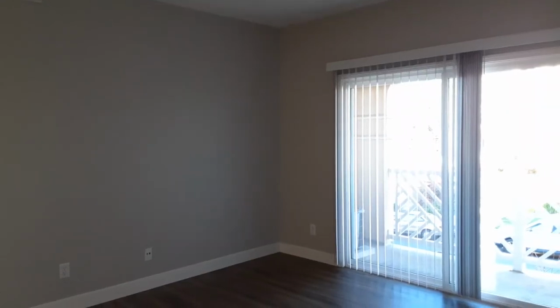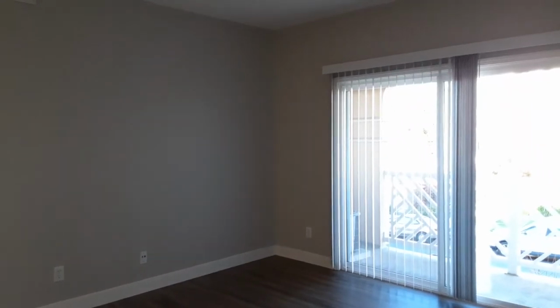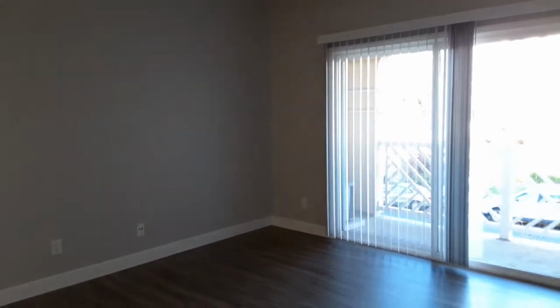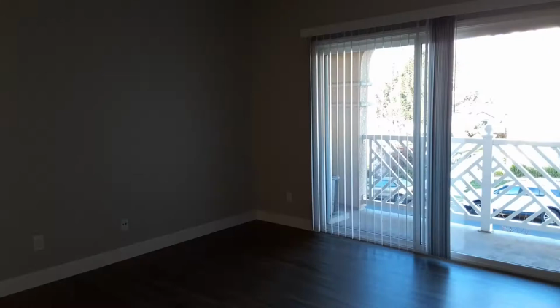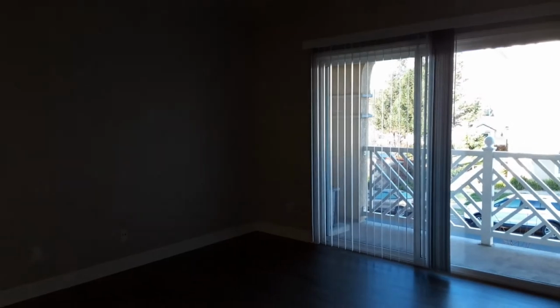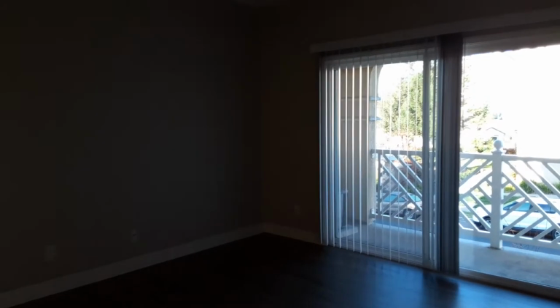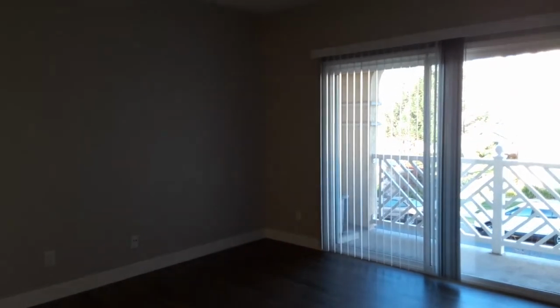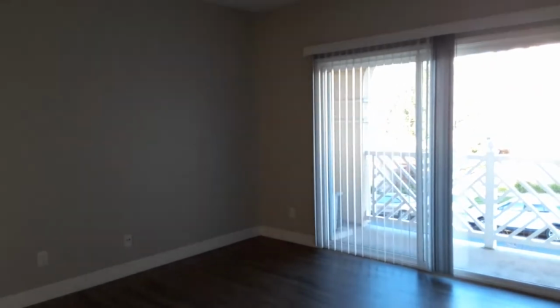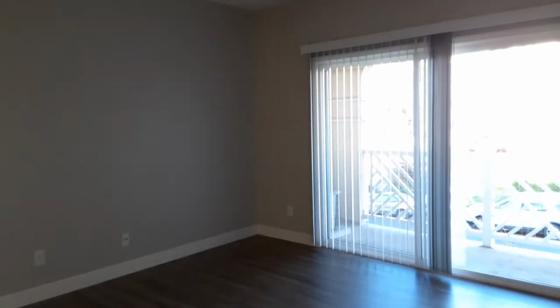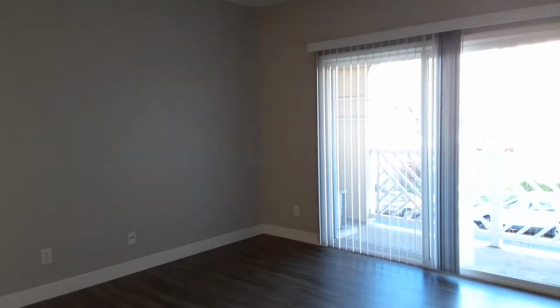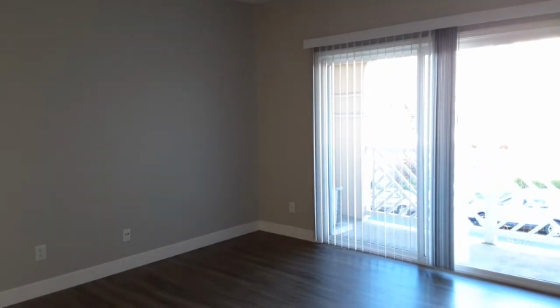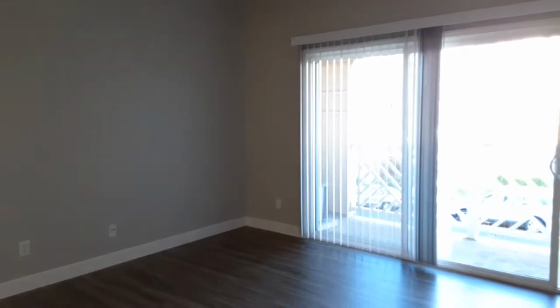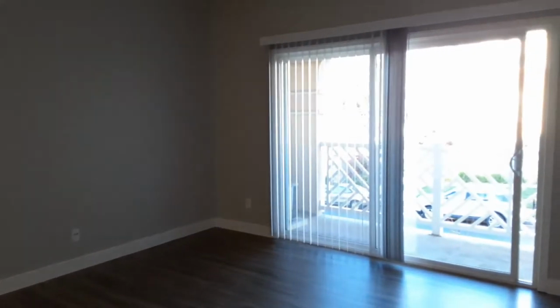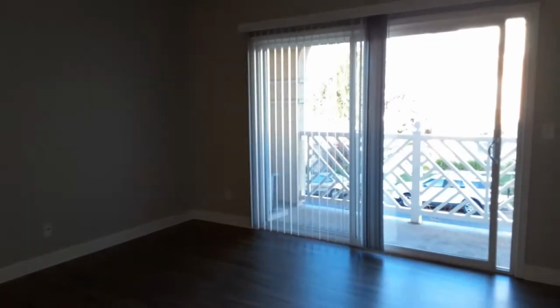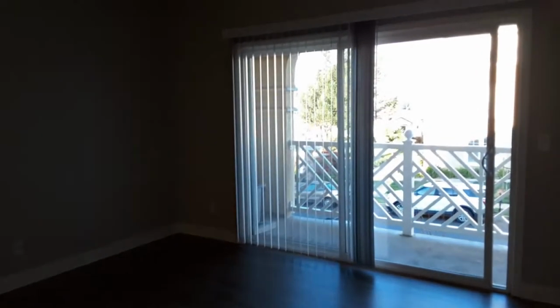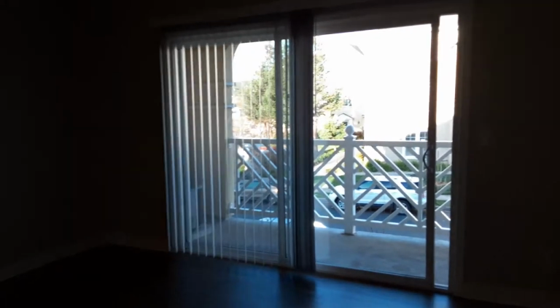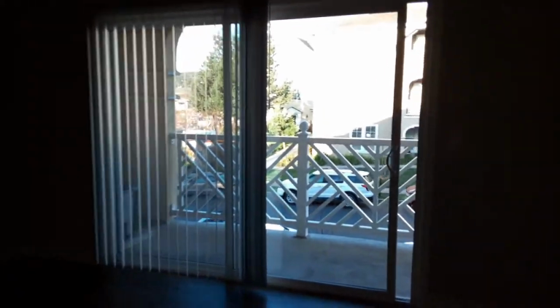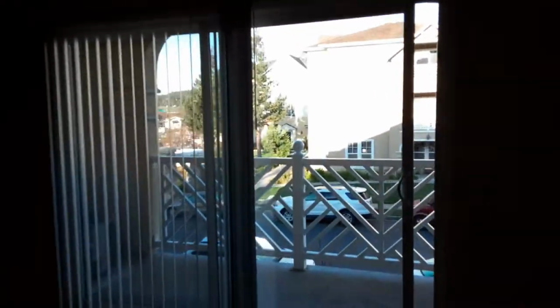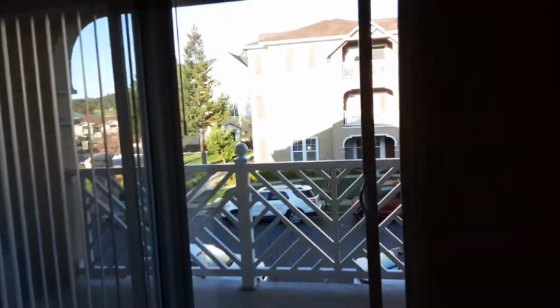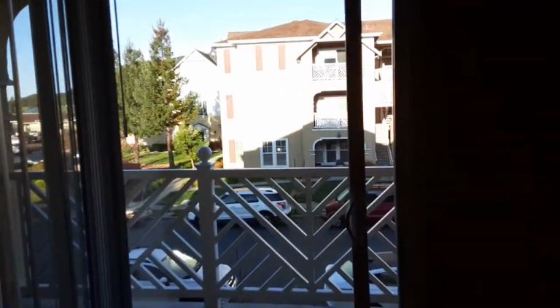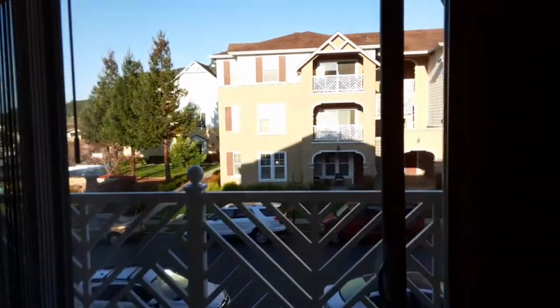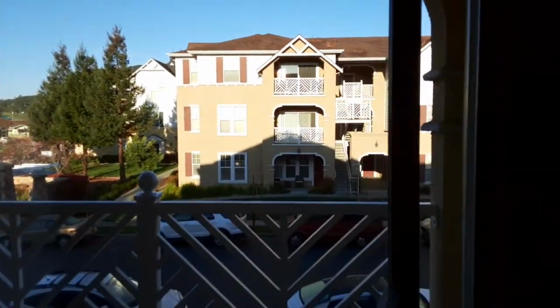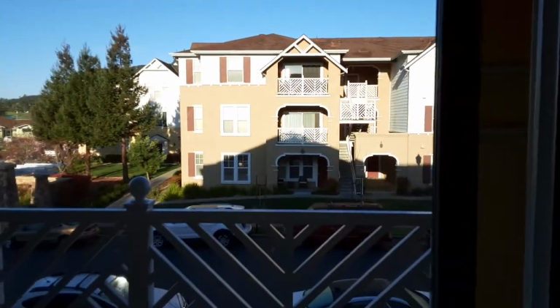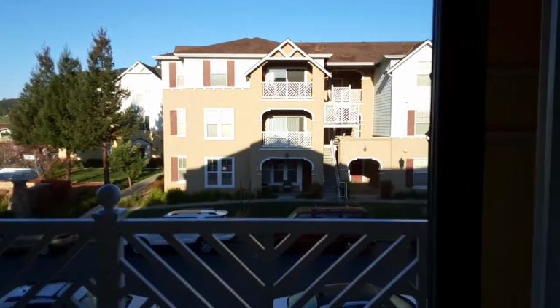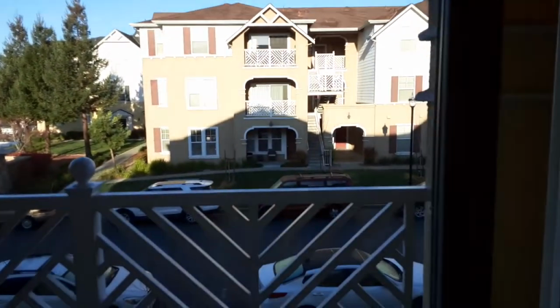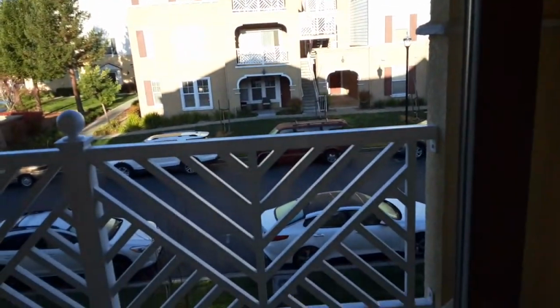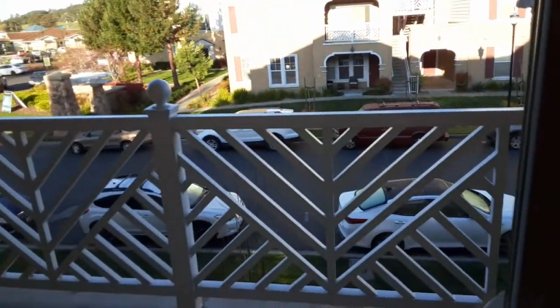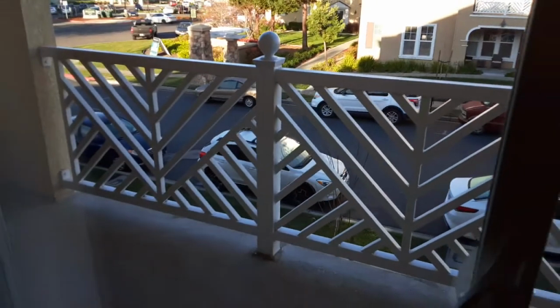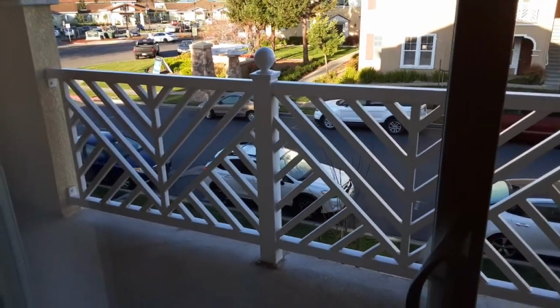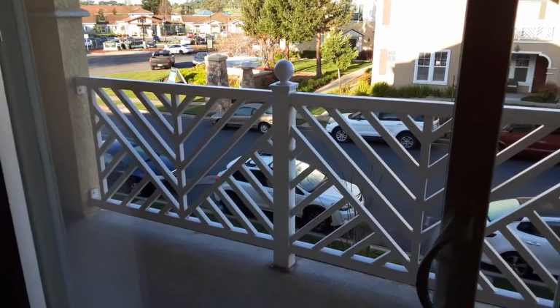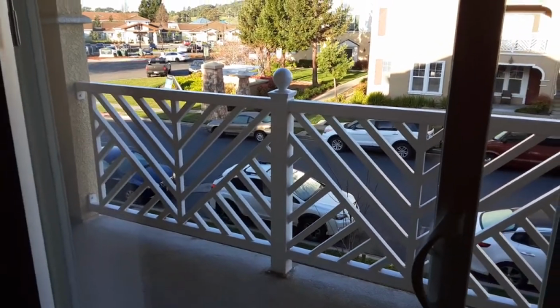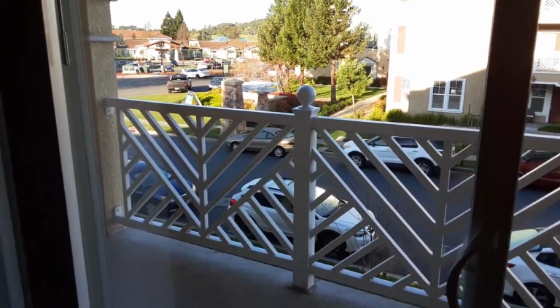So as you walk in here, you have your living room to the right and the beautiful balcony here with a pretty cool view. And you can decorate the balcony to your liking.